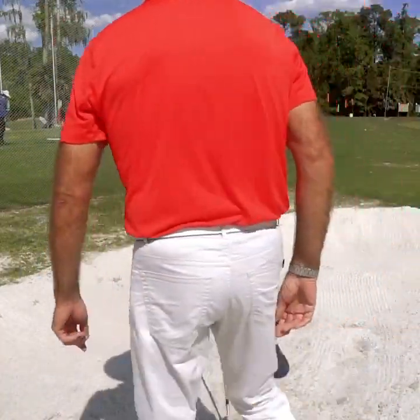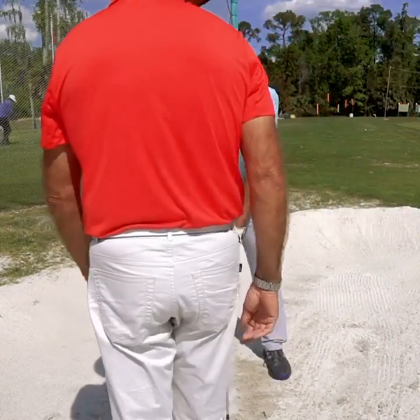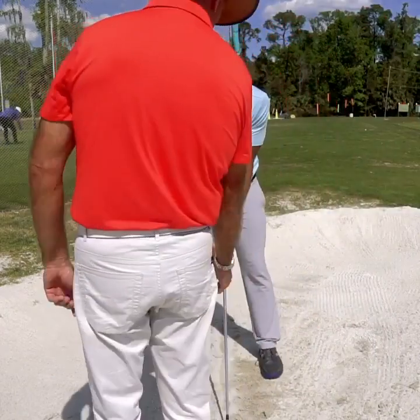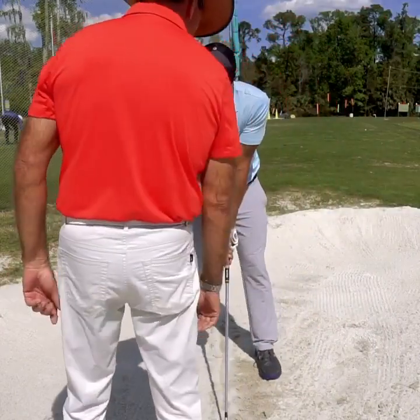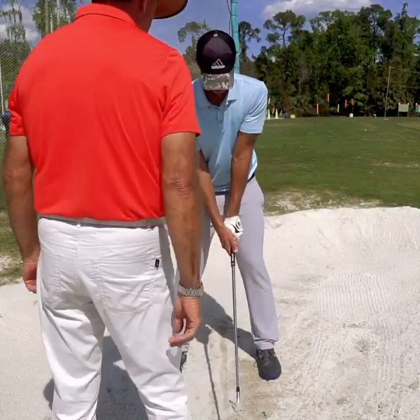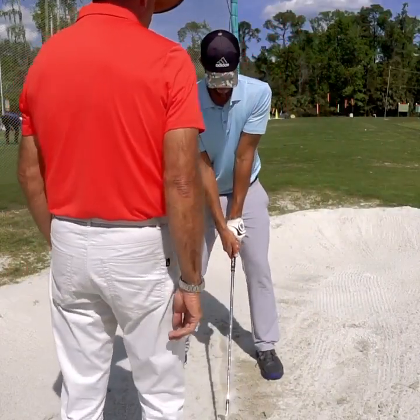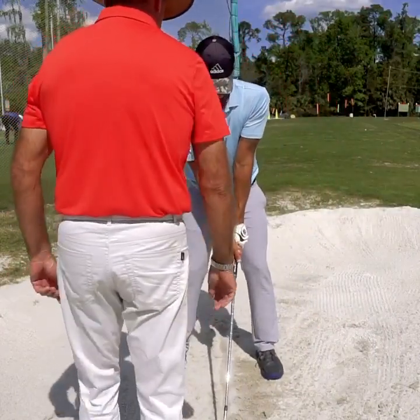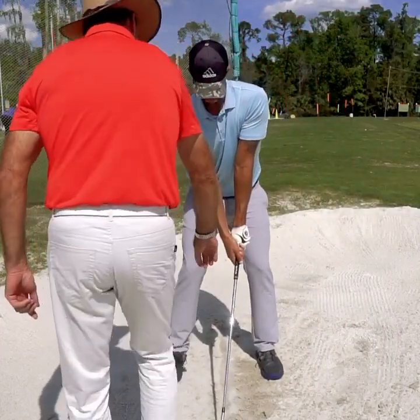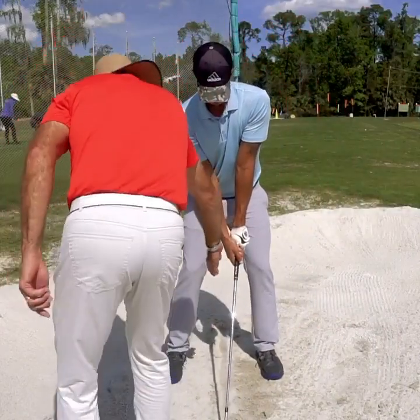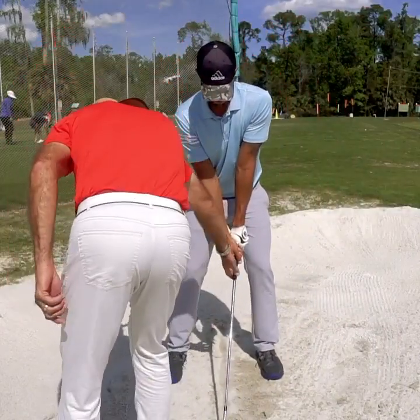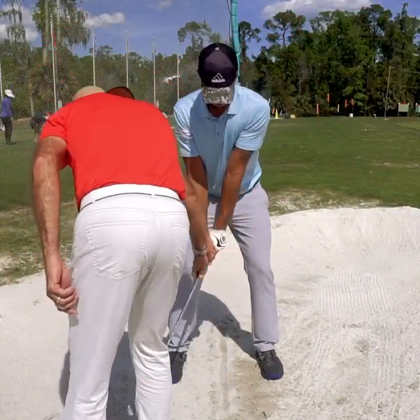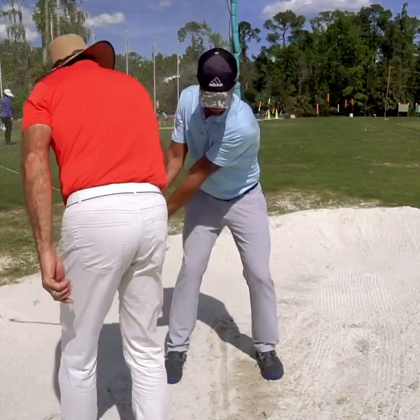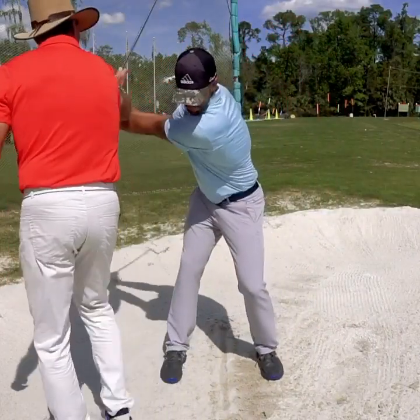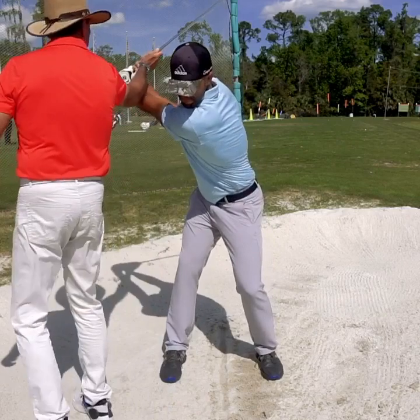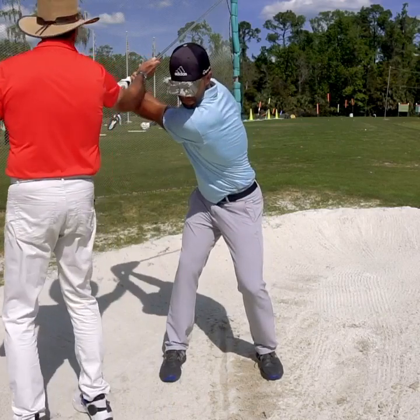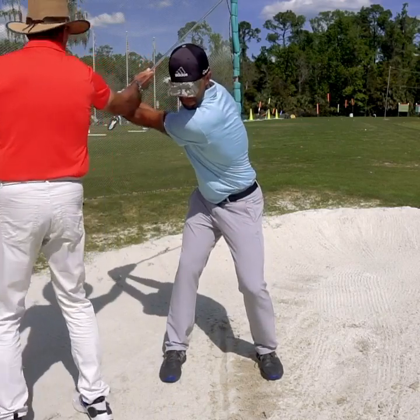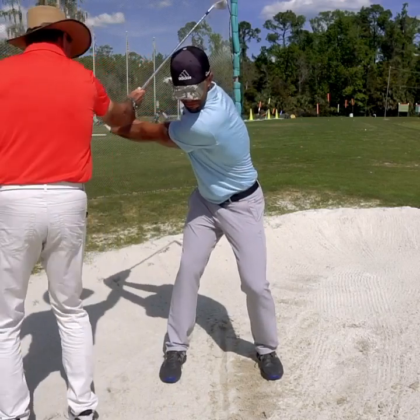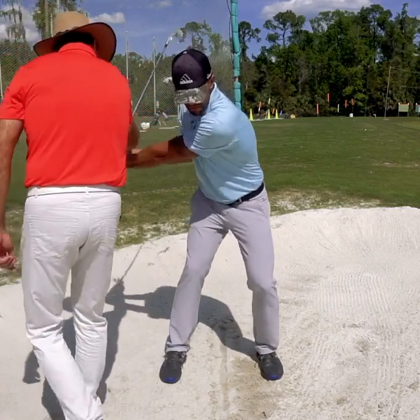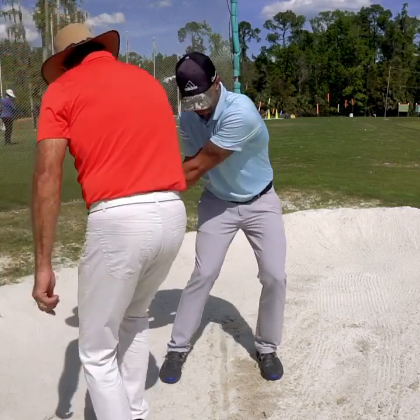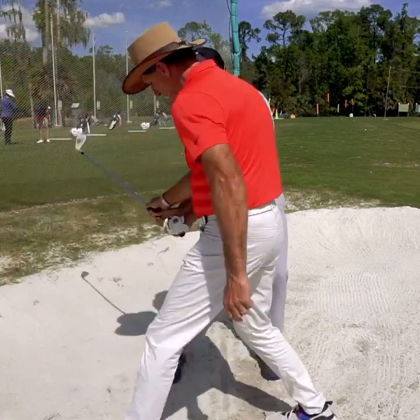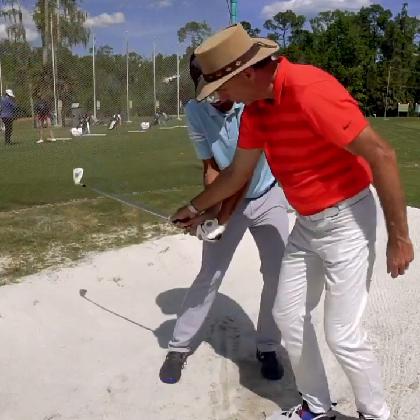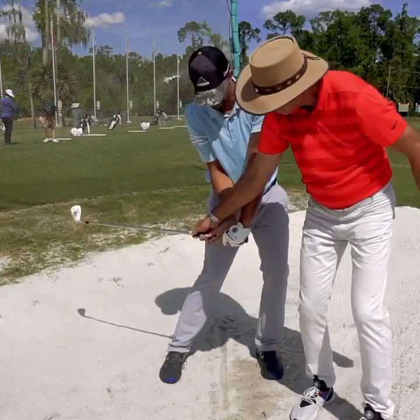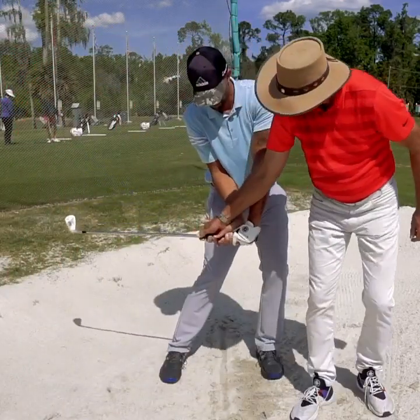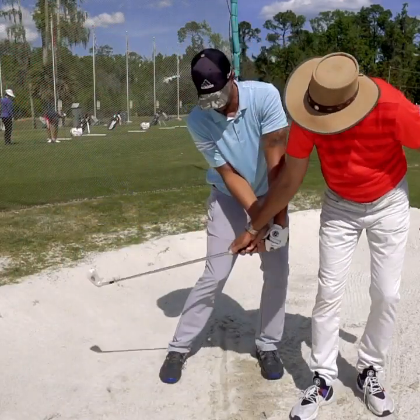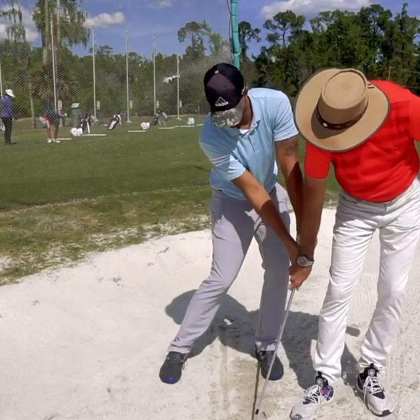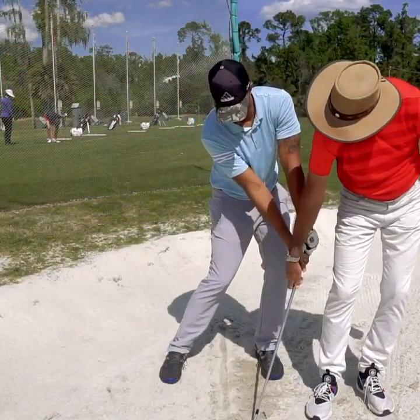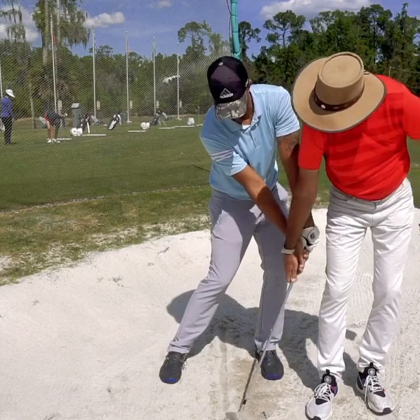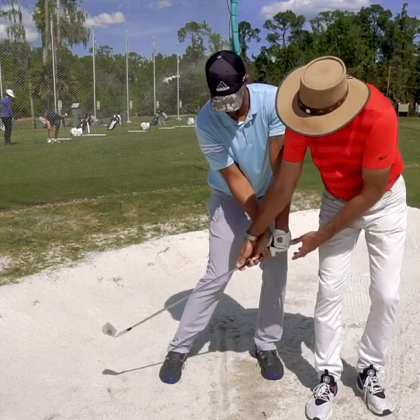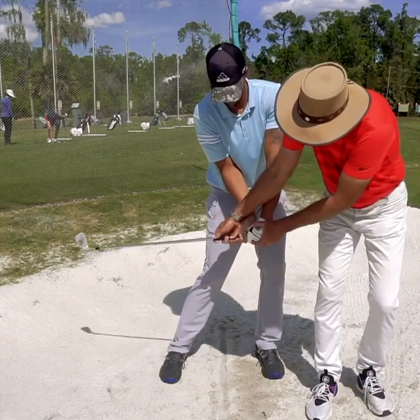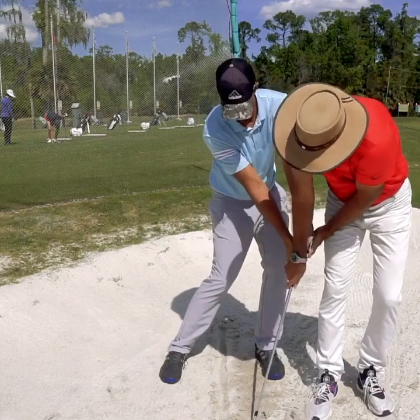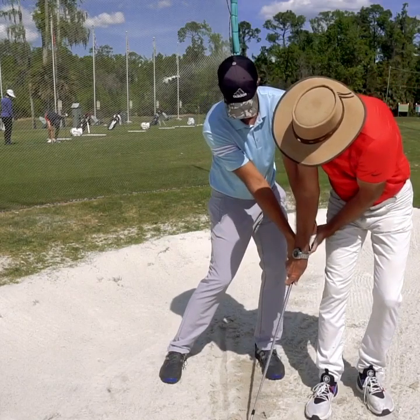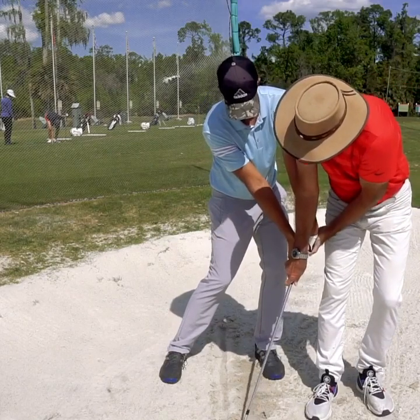So that's your ball position, good. And again, you're gonna turn back like we're doing — there you go — and then you're gonna come down. Relax, relax, relax. Now flick it.